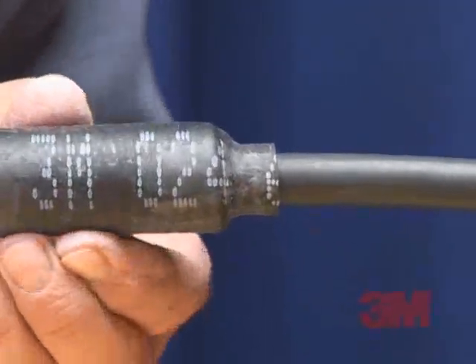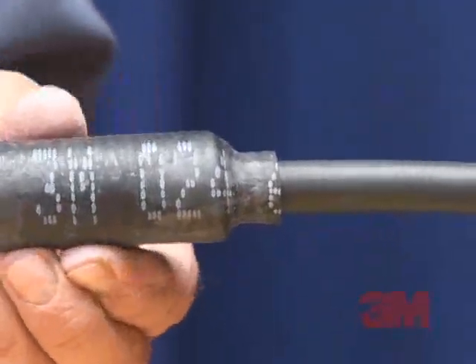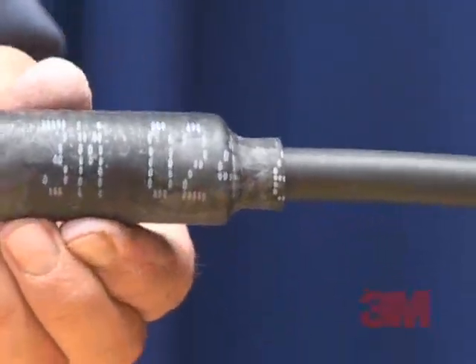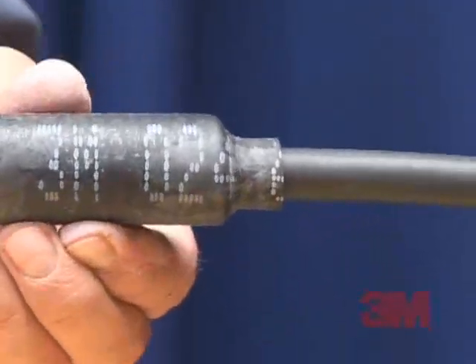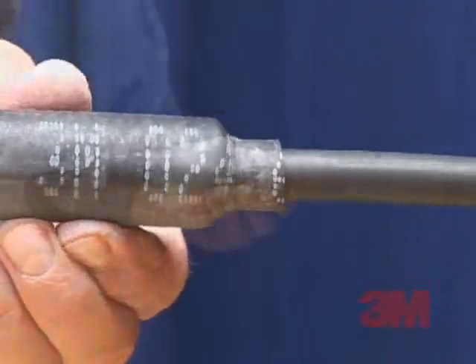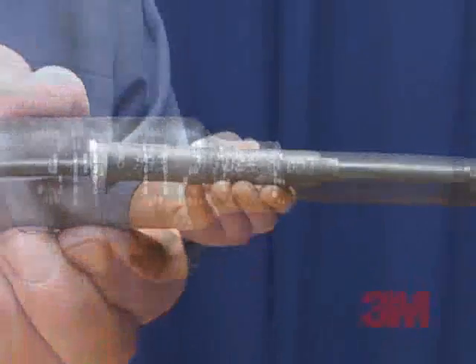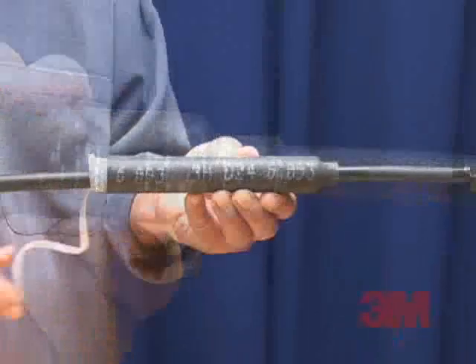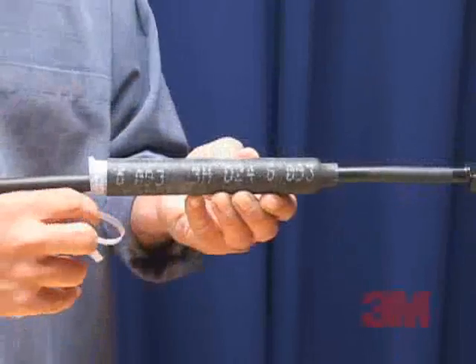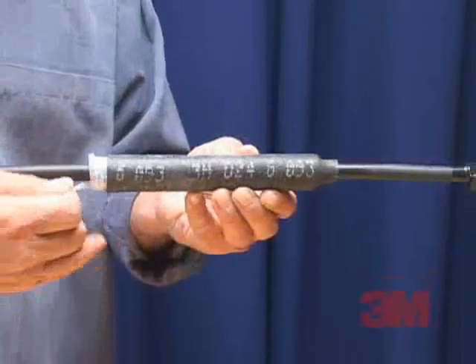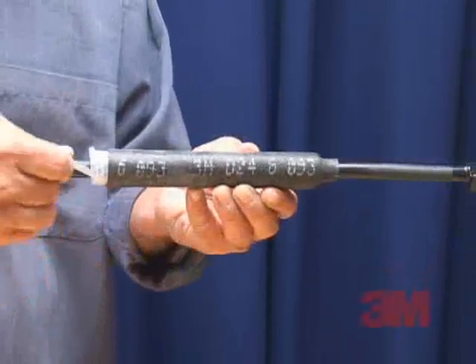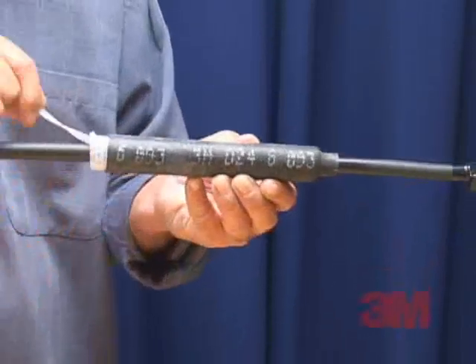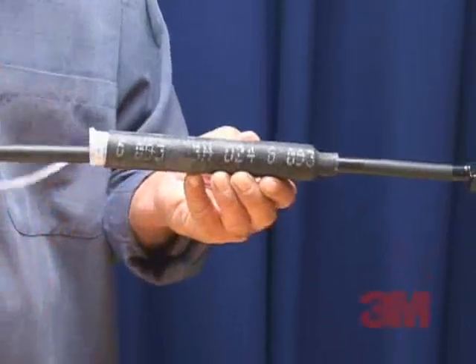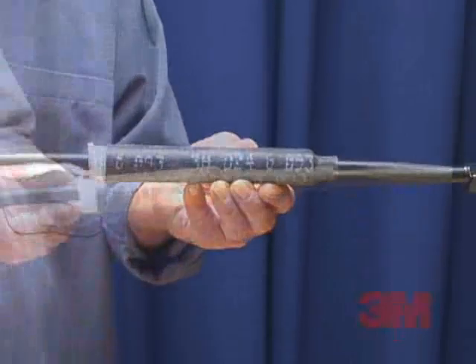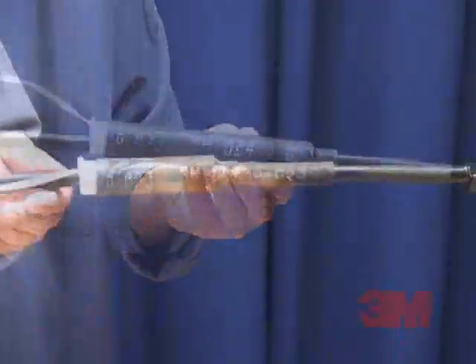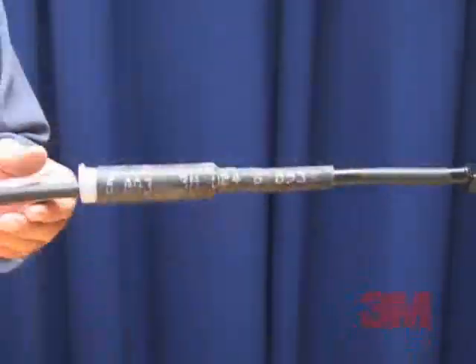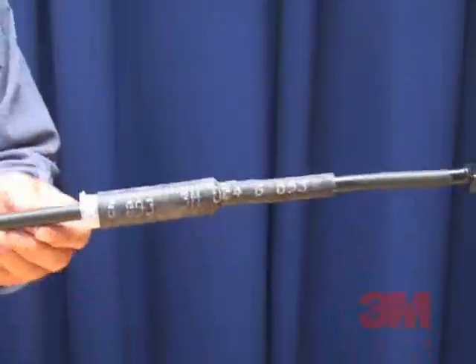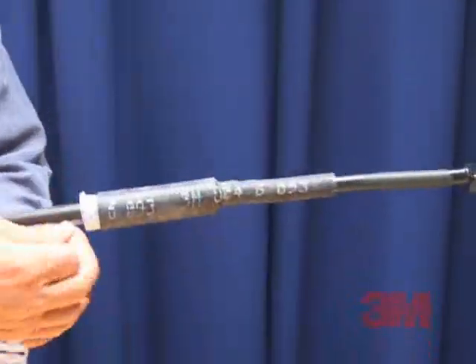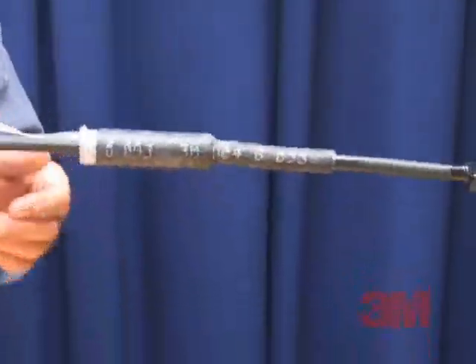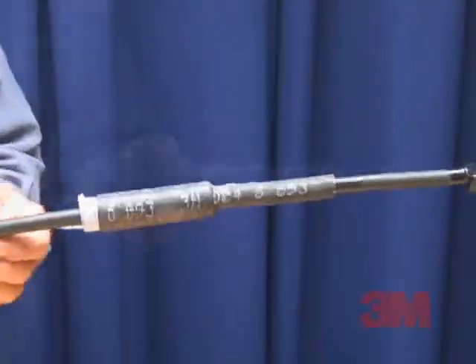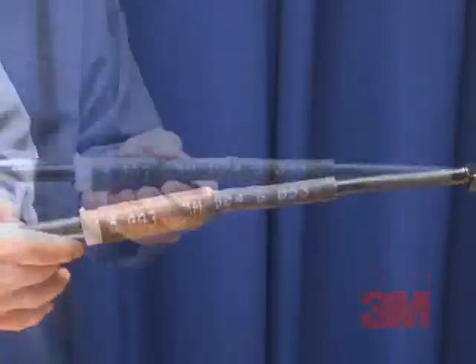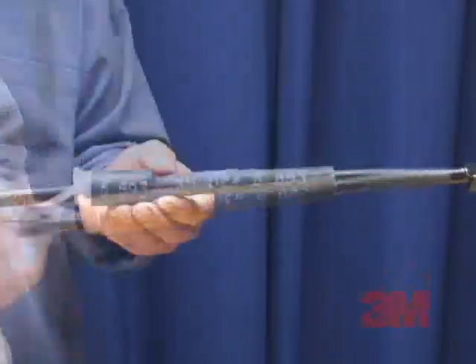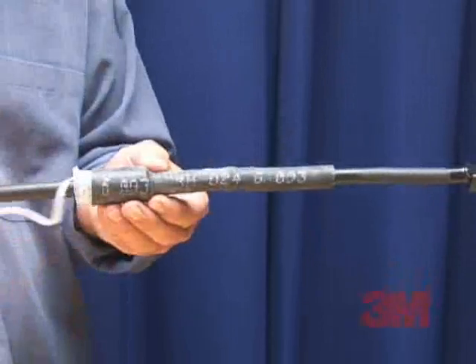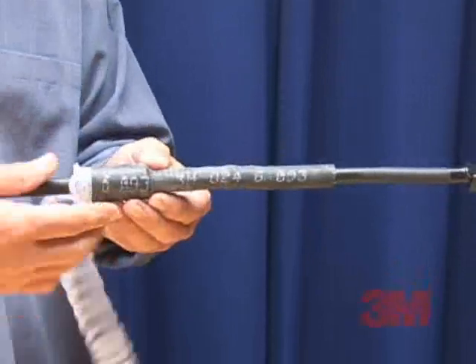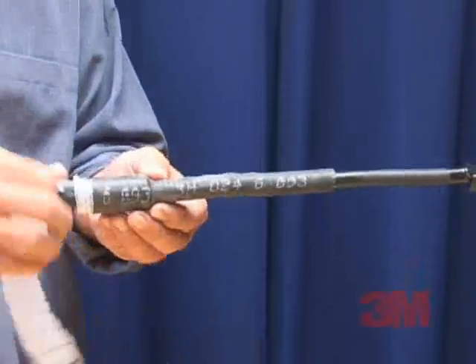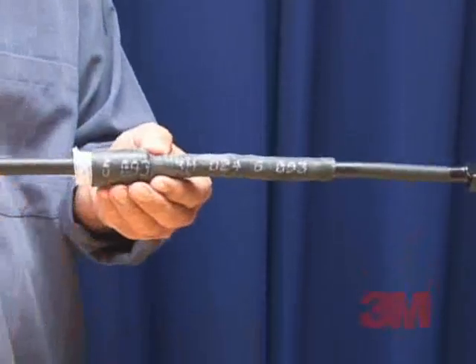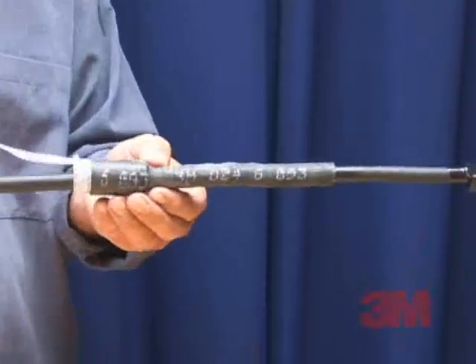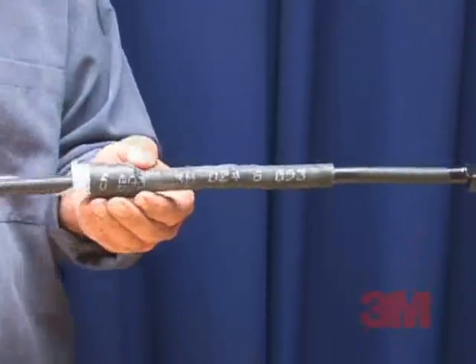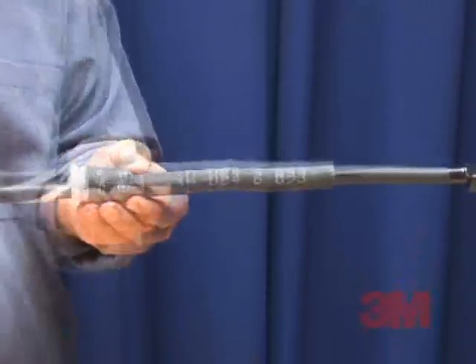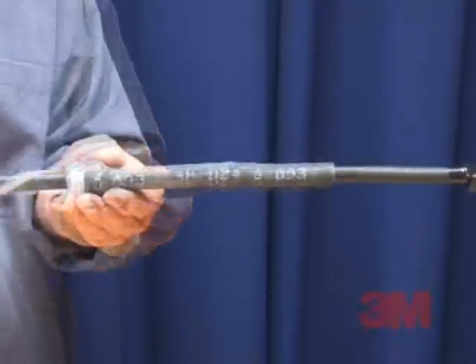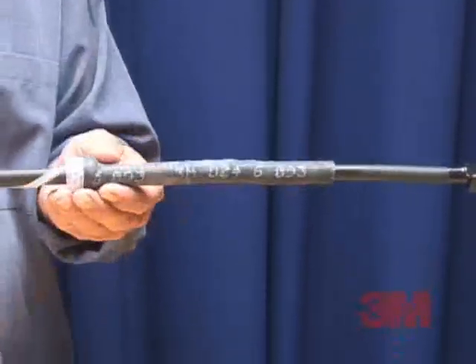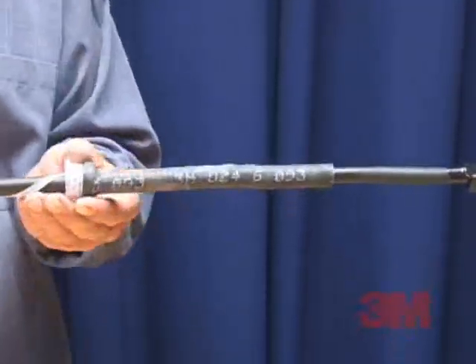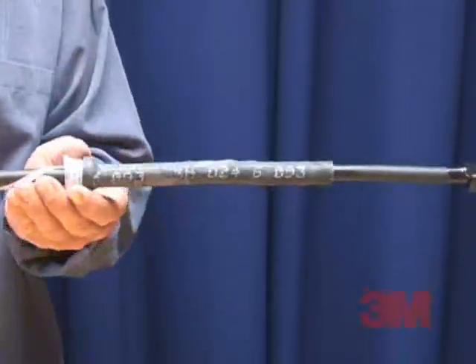Step 4: Pull the loose pull tab gently while unwinding in a counter-clockwise direction. A helpful hint: unwinding more than pulling allows the core to be removed more easily.